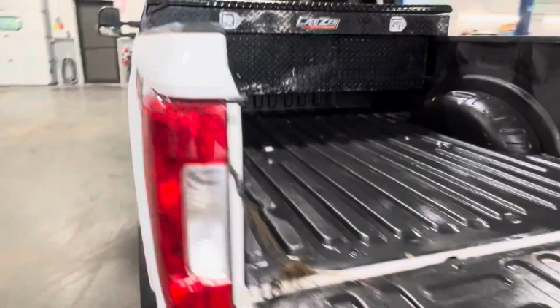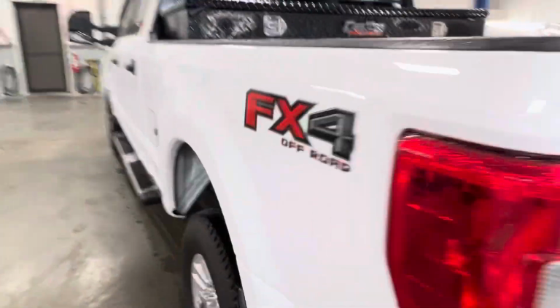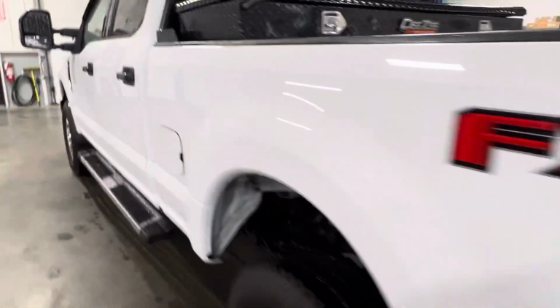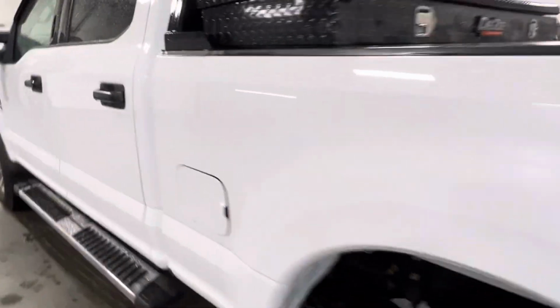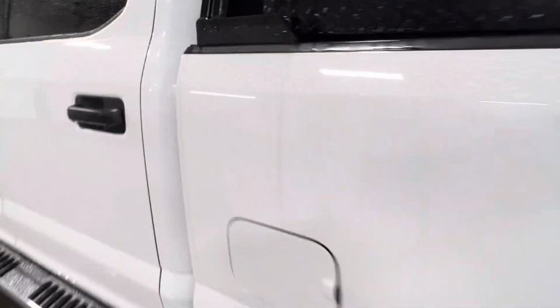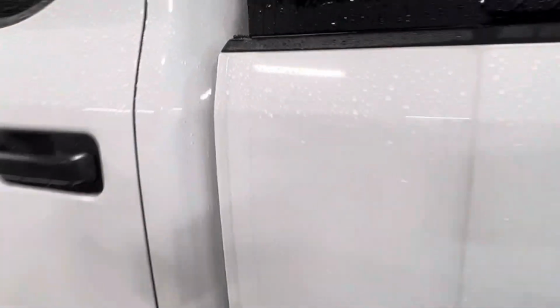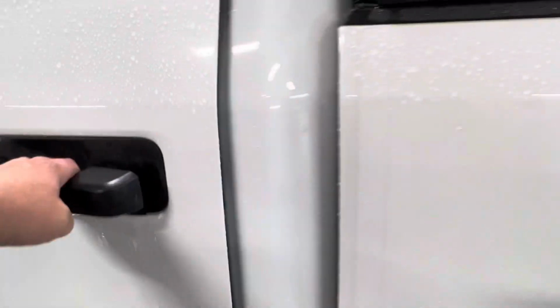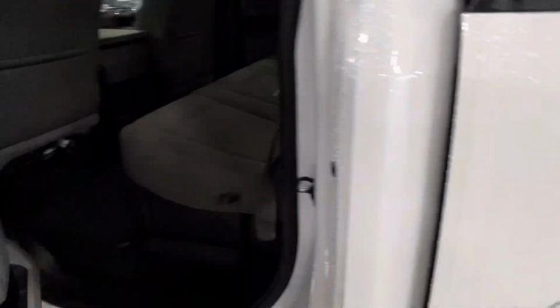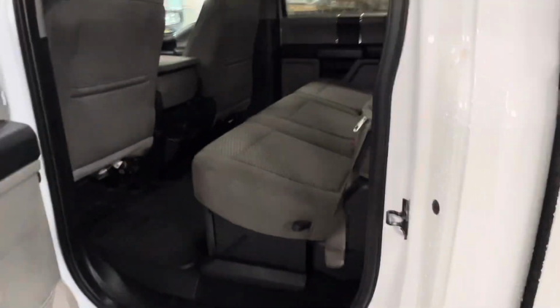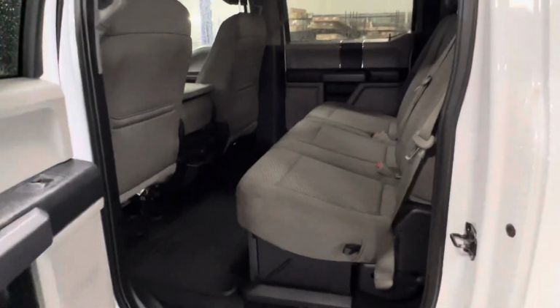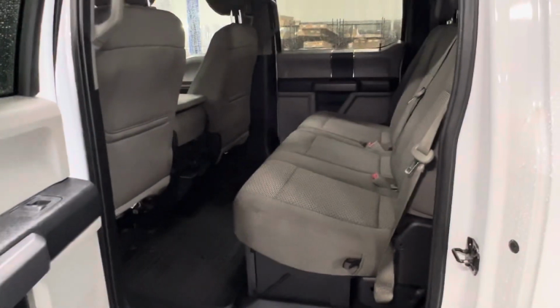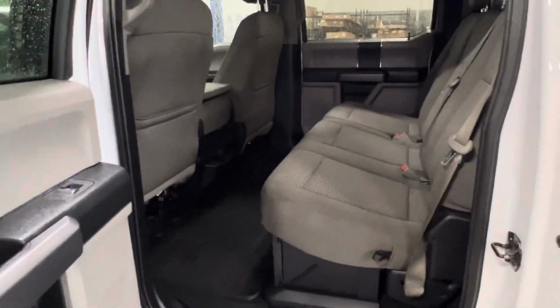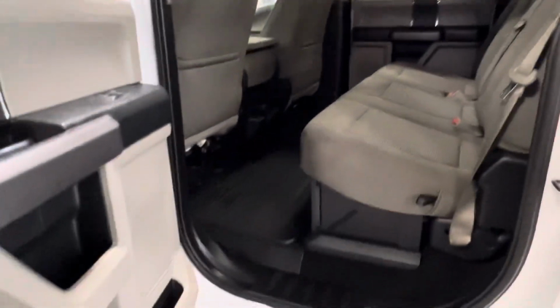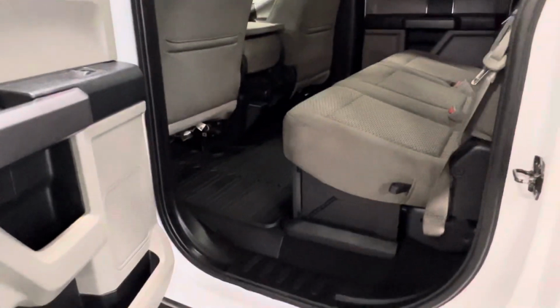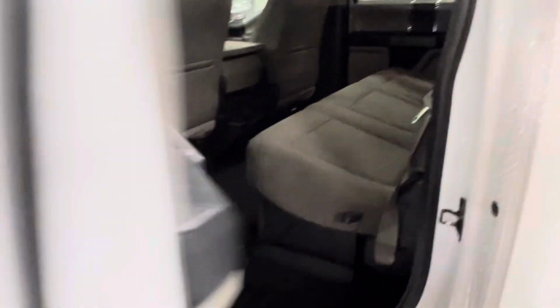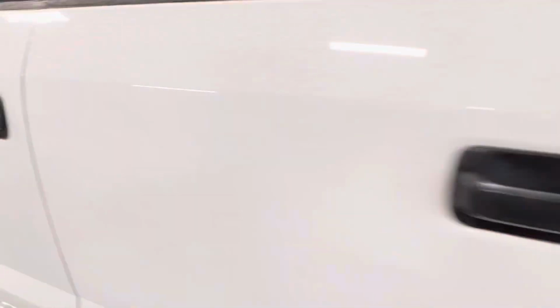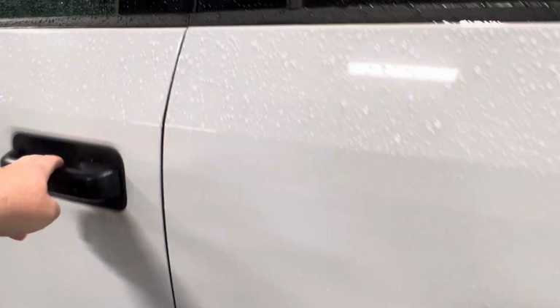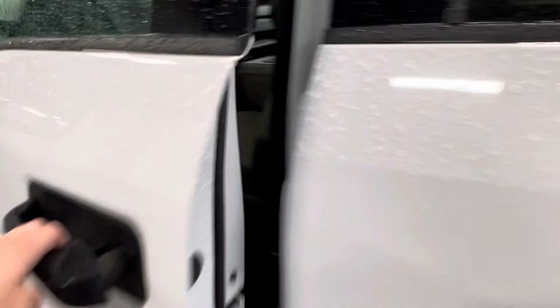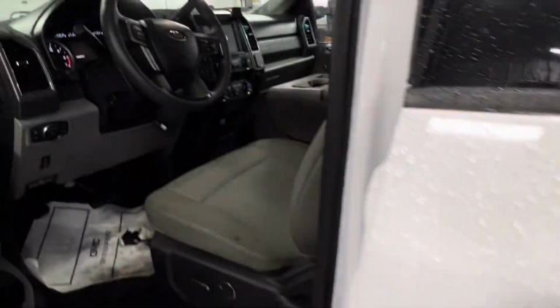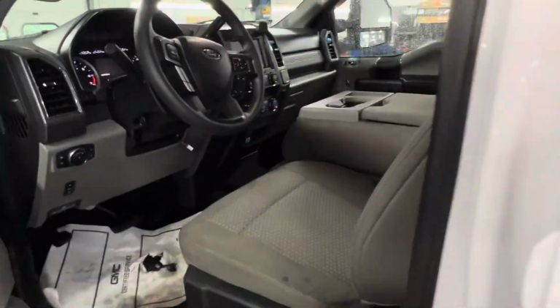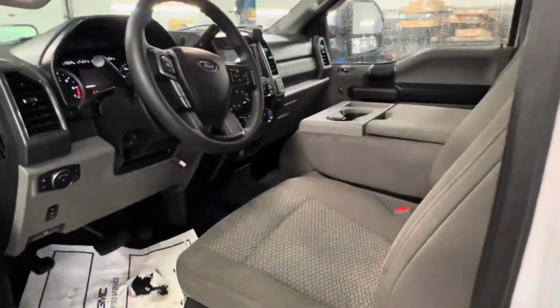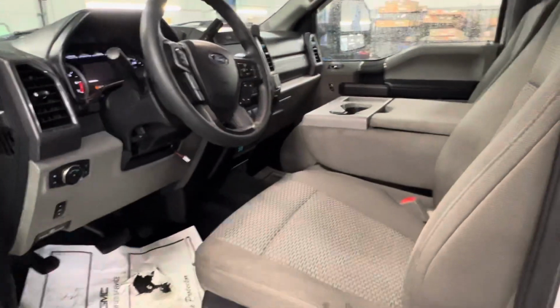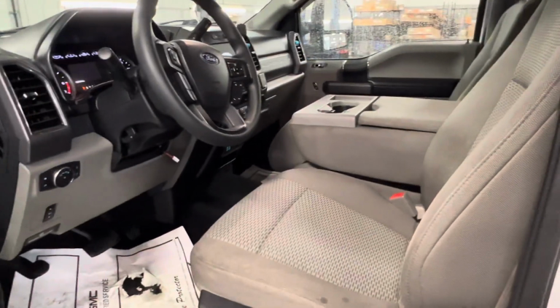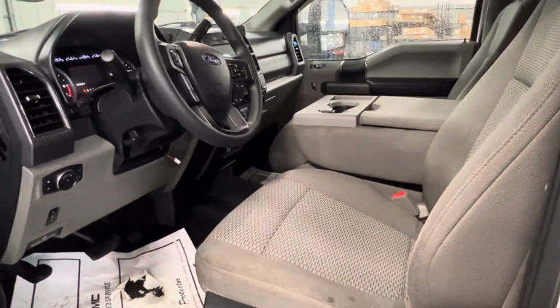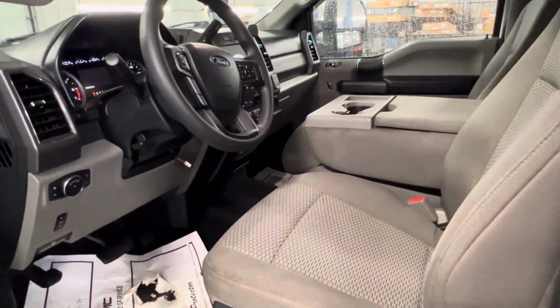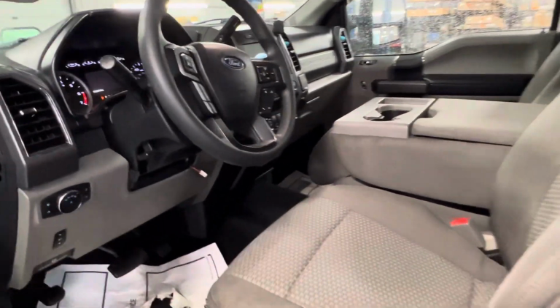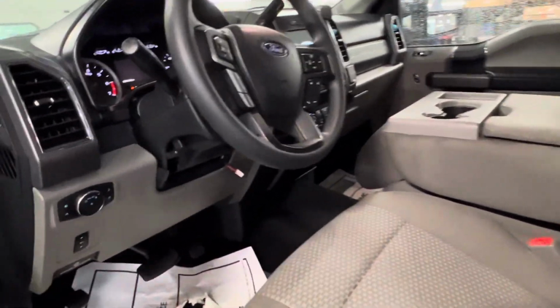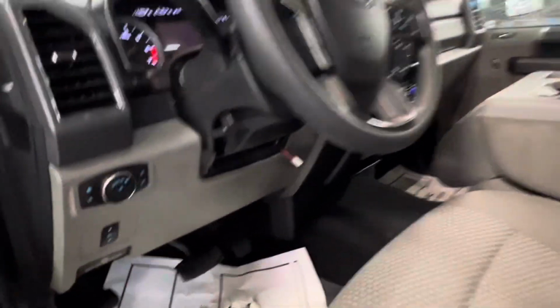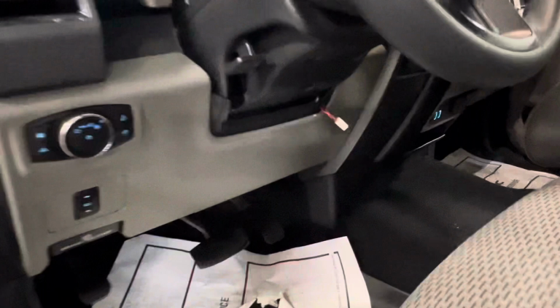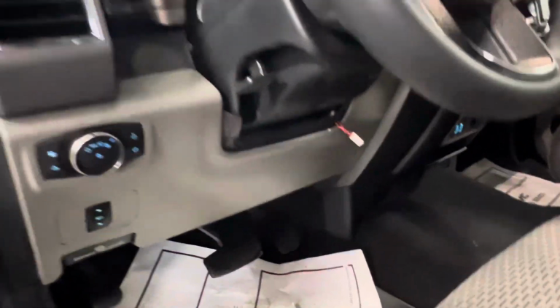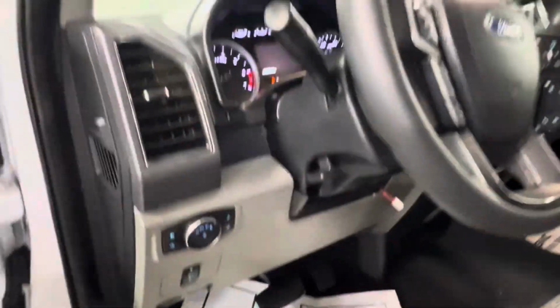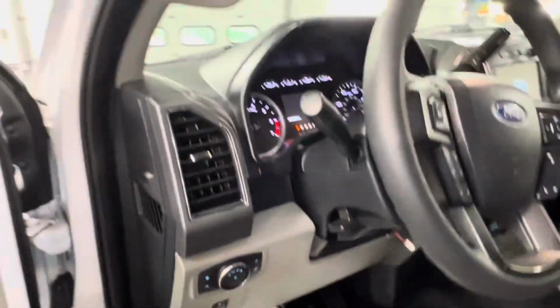Let's take a look inside. Full crew cab, so plenty of room with the all-weather mats throughout. Inside here we've got the 40-20-40 split bench with cloth. You can see the plug for the plow.